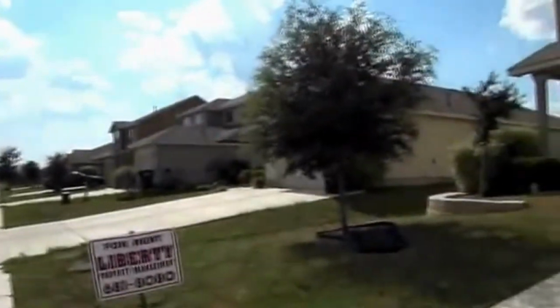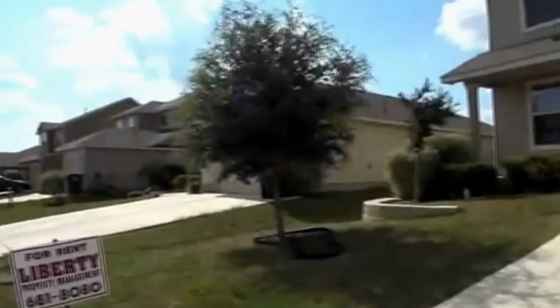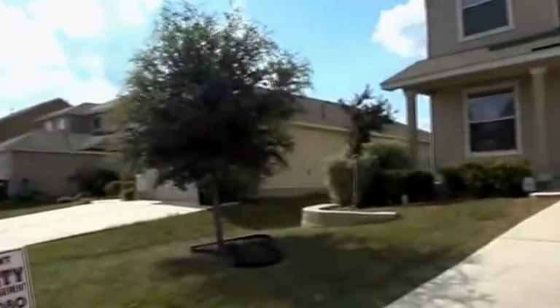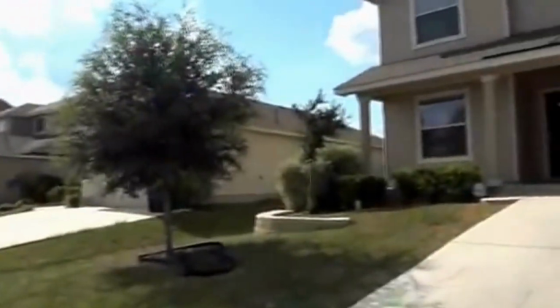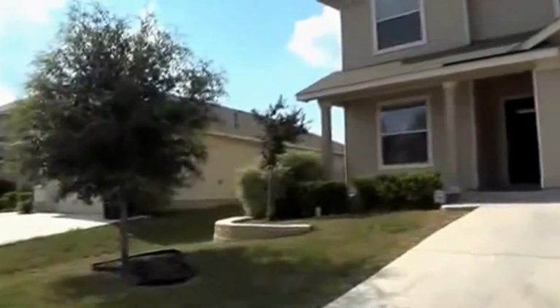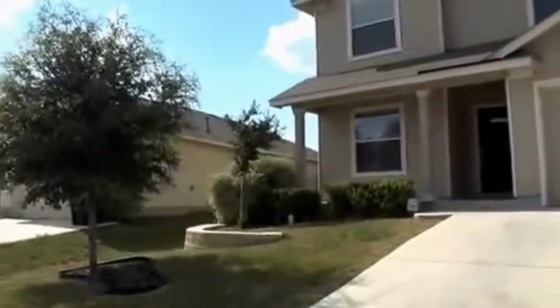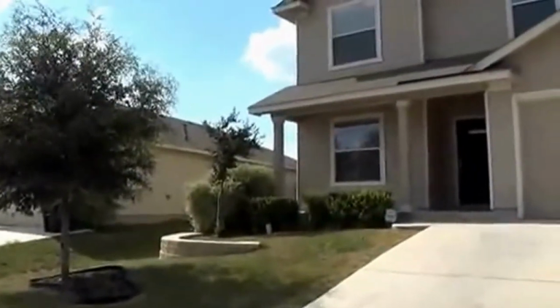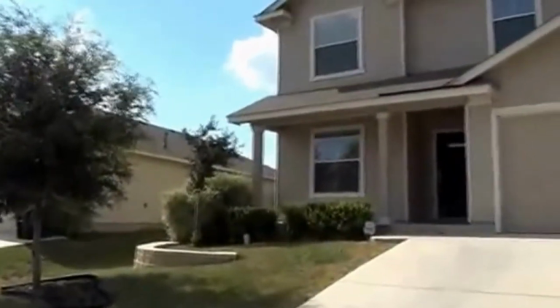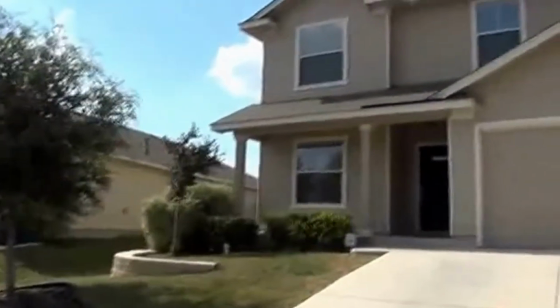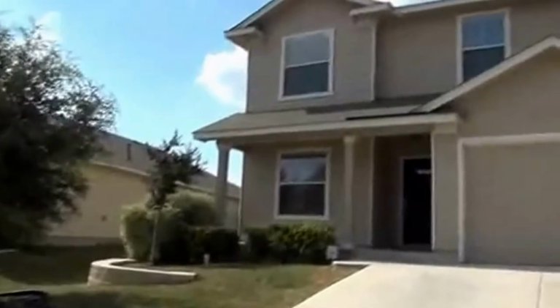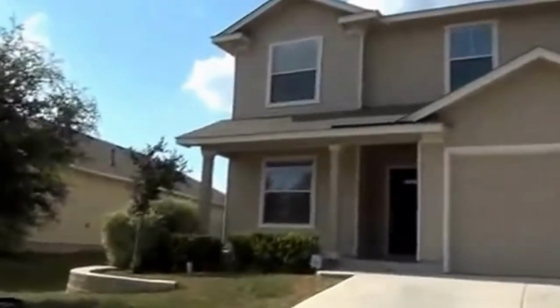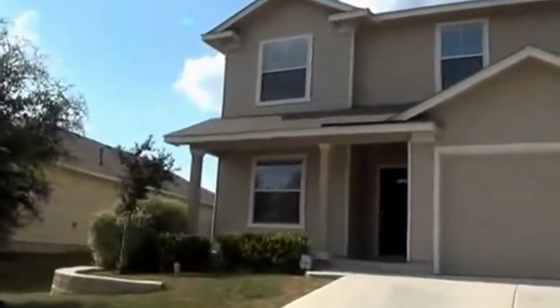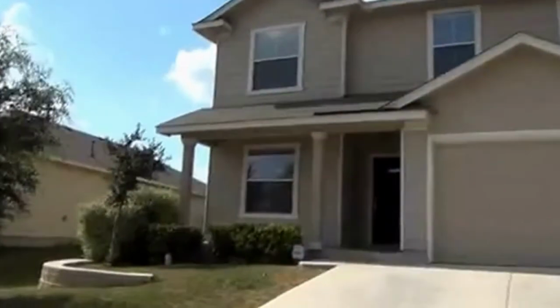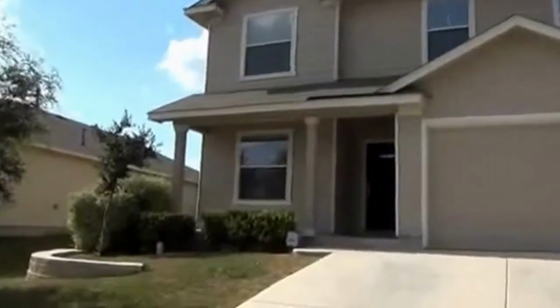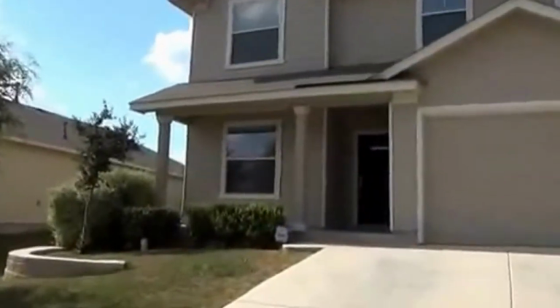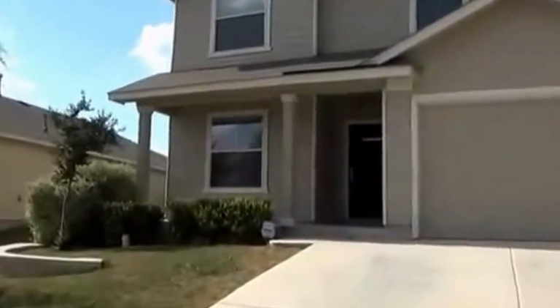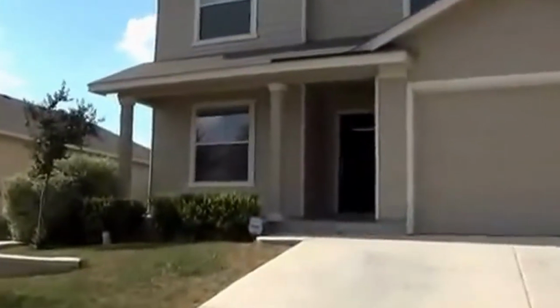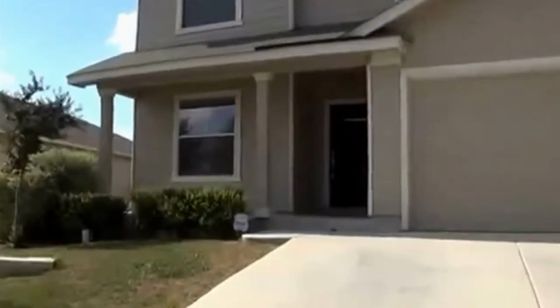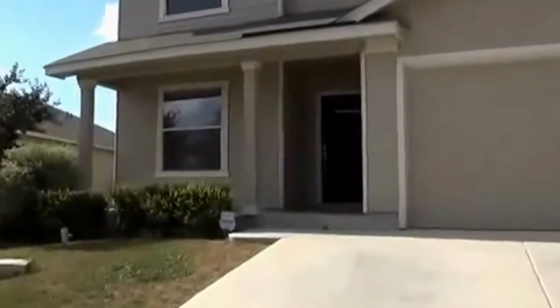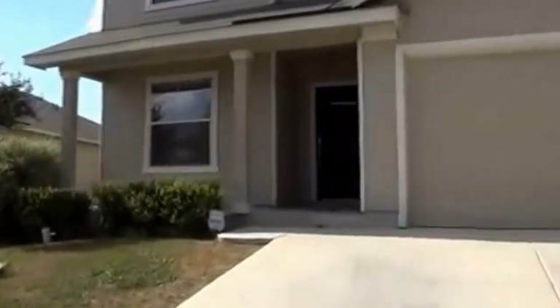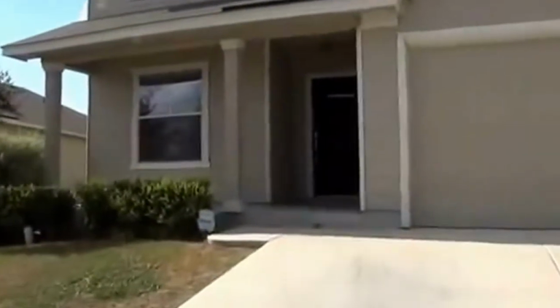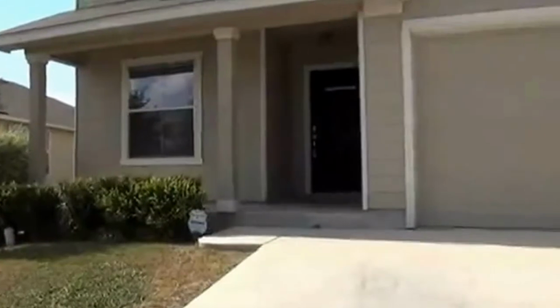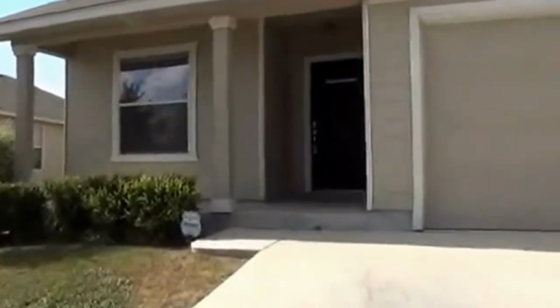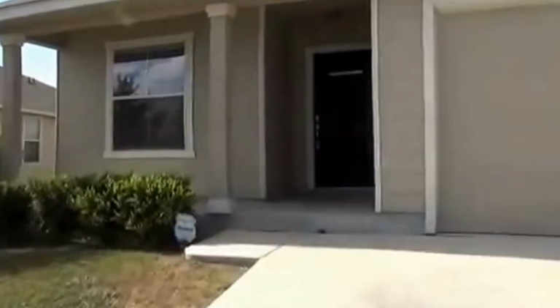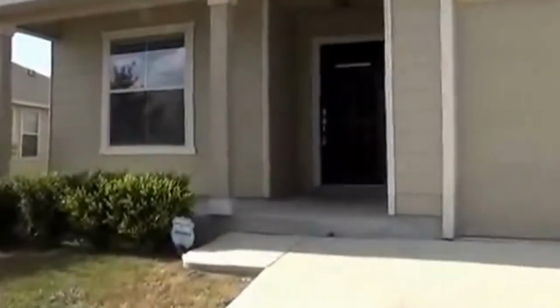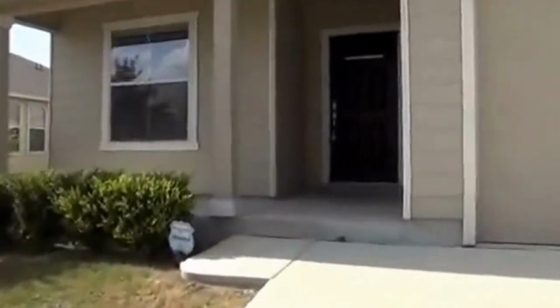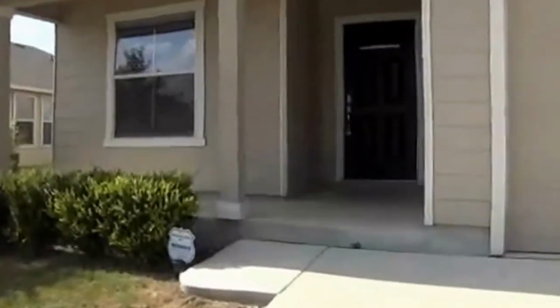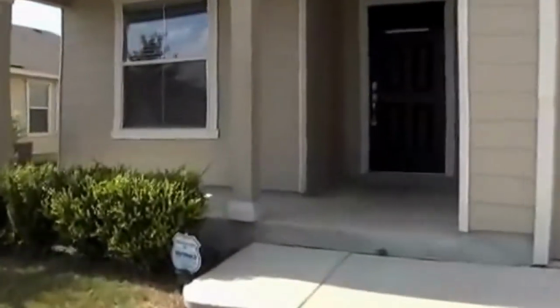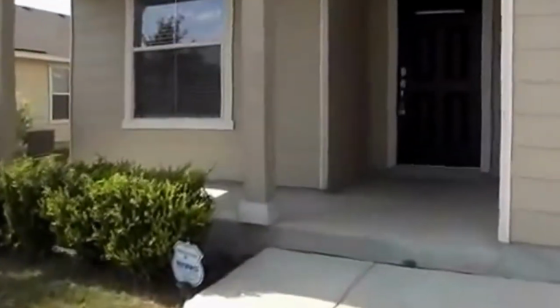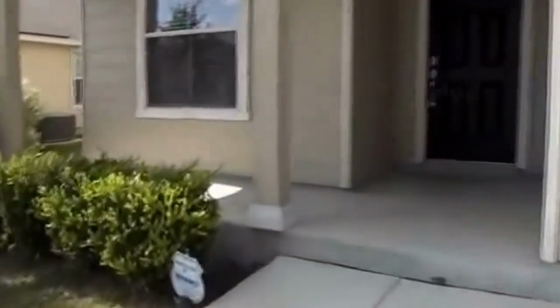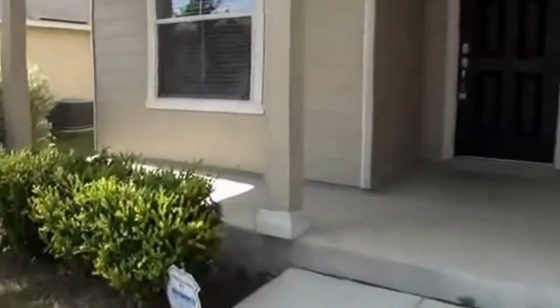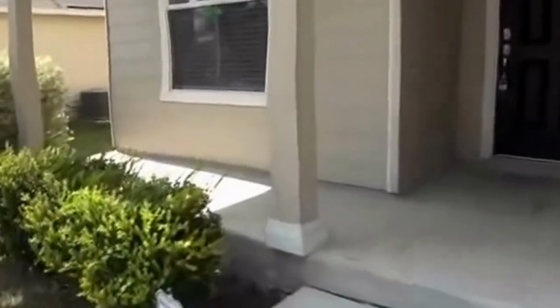I'm going to give you a look inside the house here. We've got some nice landscaping in the front. This is a four bedroom, two and a half bath, roughly 2,054 square feet. Got a little porch area here.